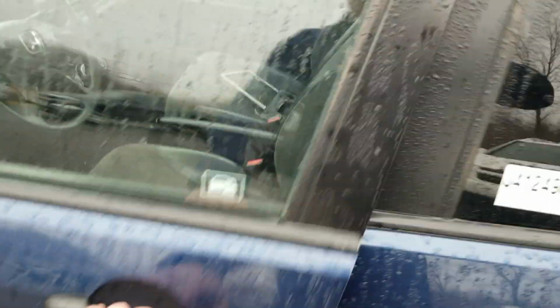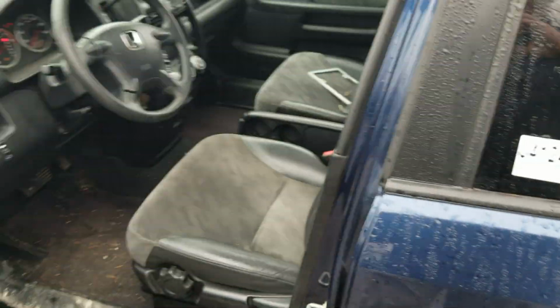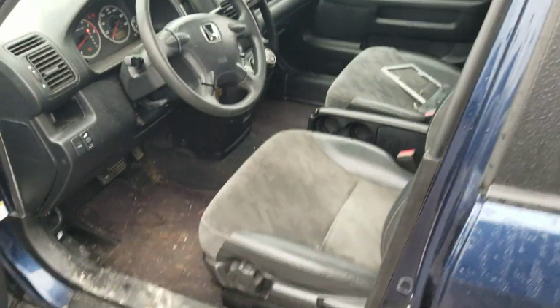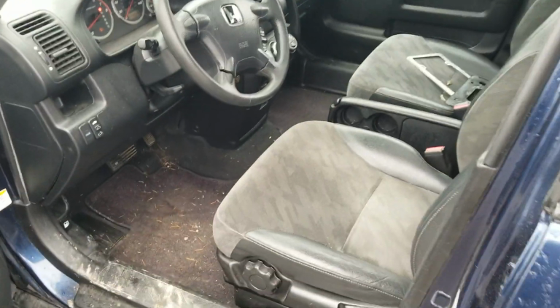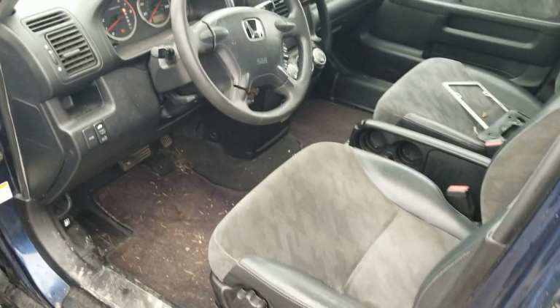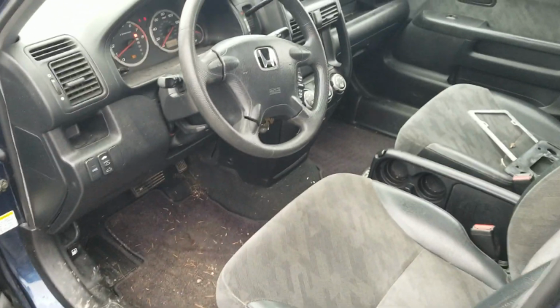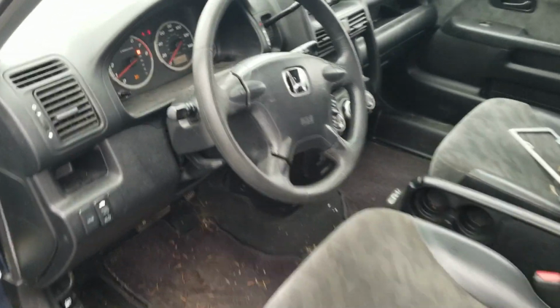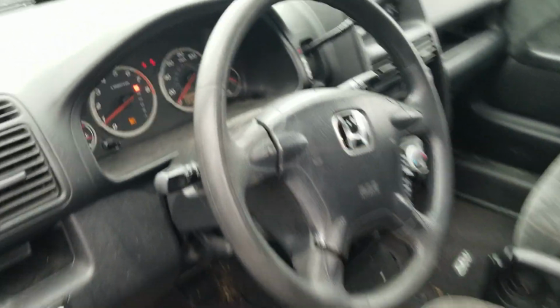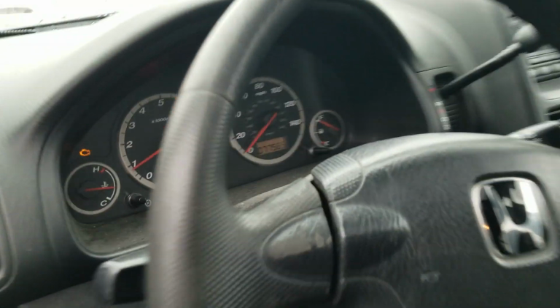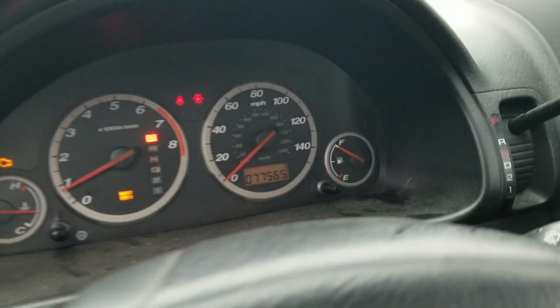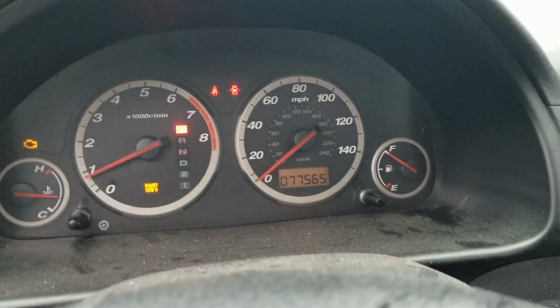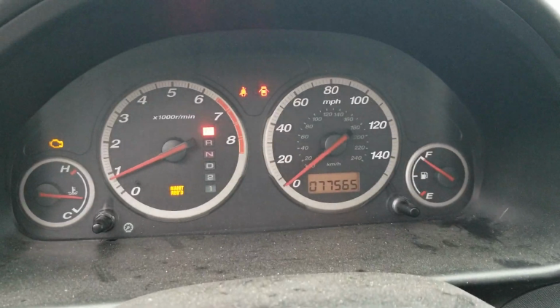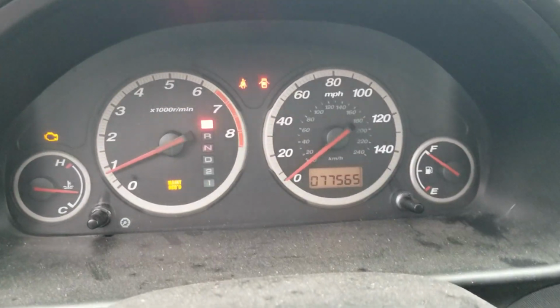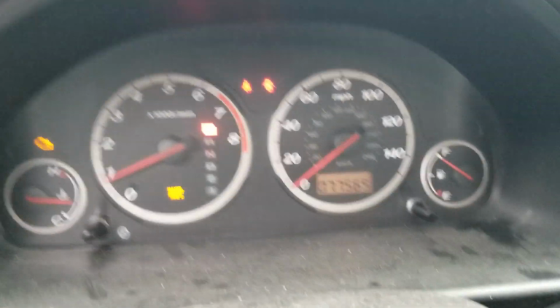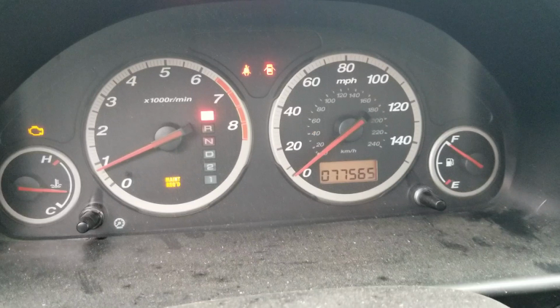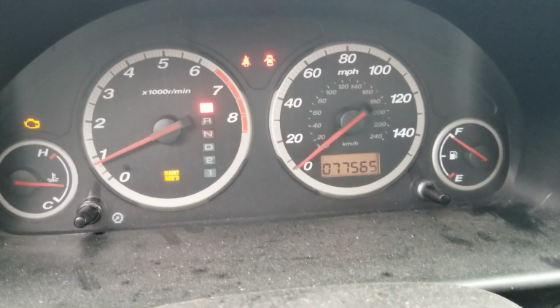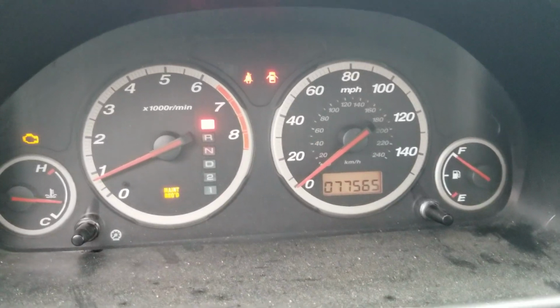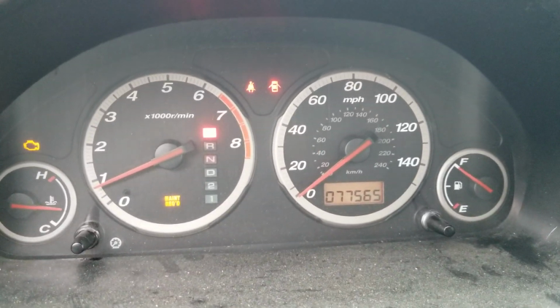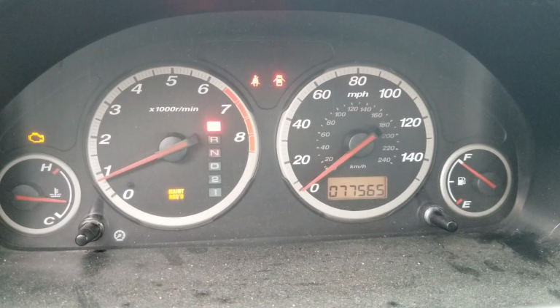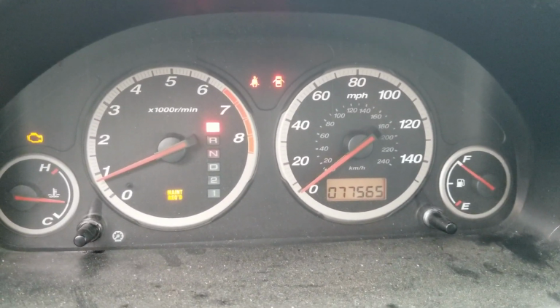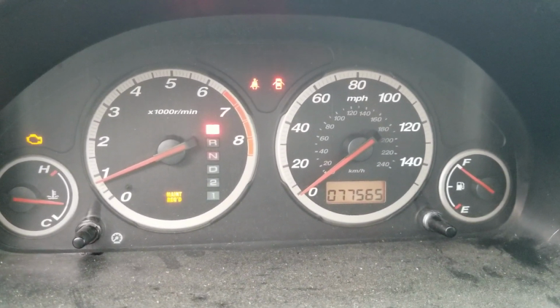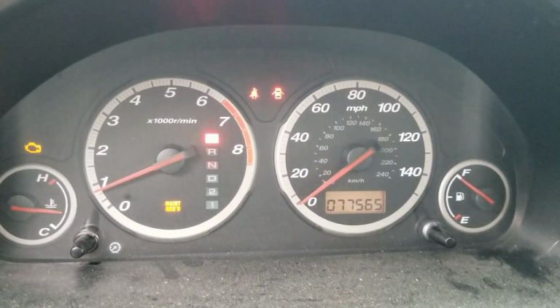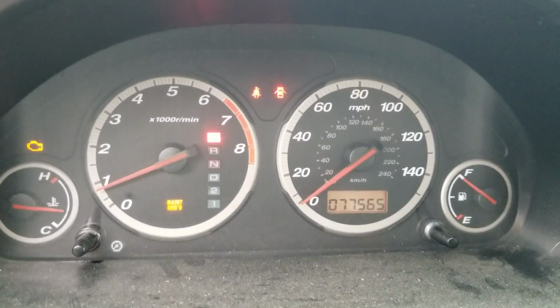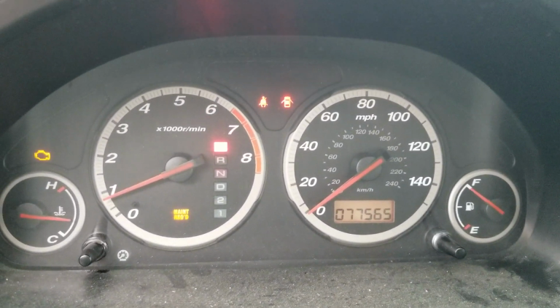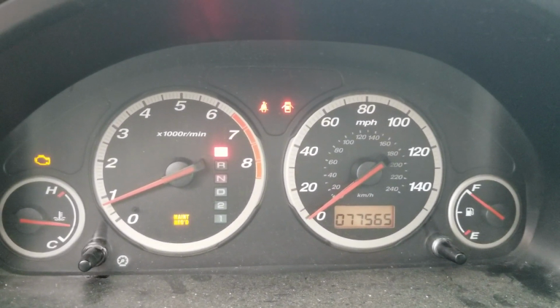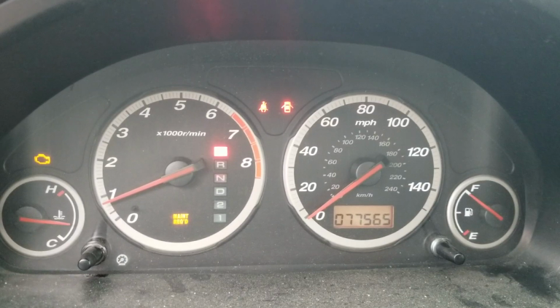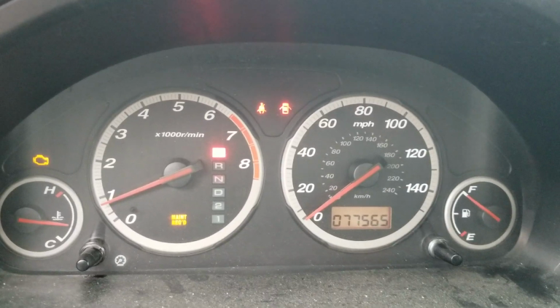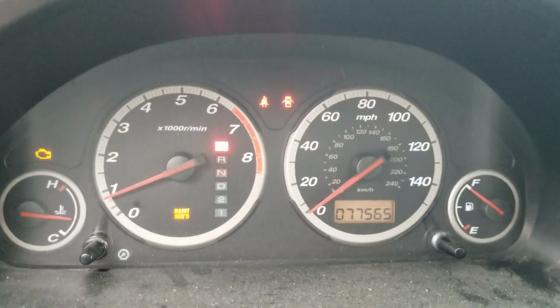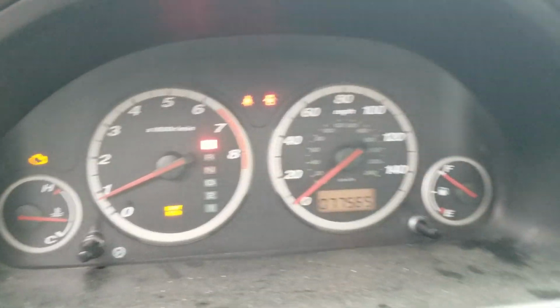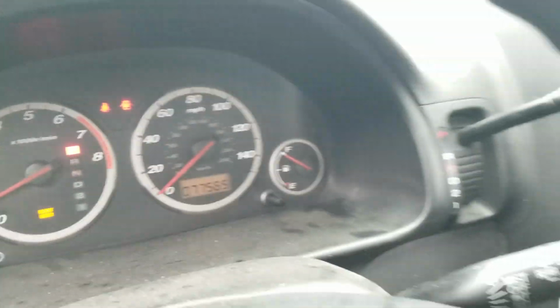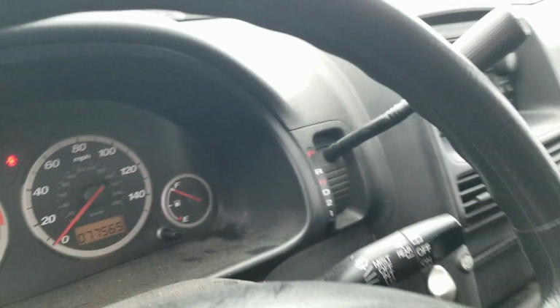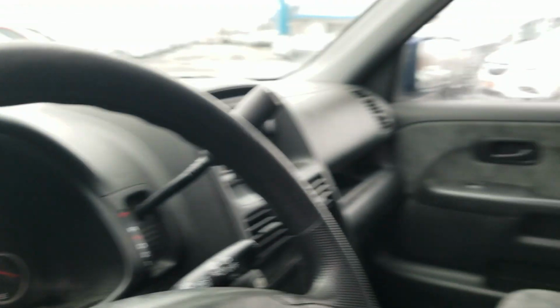Open it up — 77,565 miles. Needs an oil change, I think. Obviously if we sell it, we're going to do that. And we'll figure out whatever the check engine light is — I'll try and get into that today.